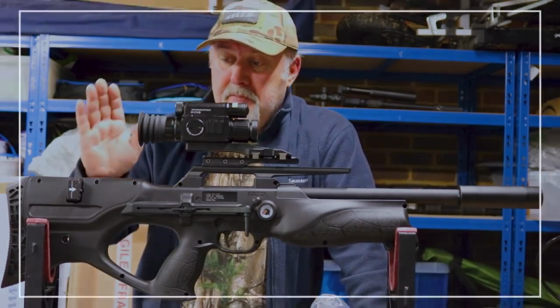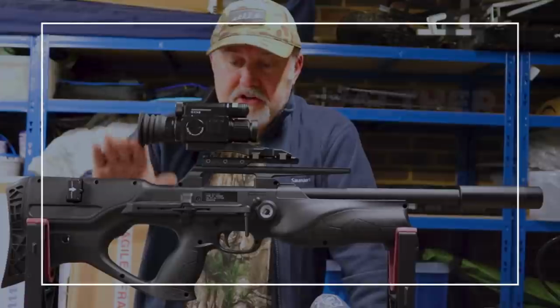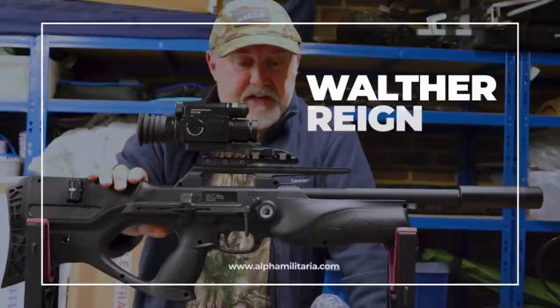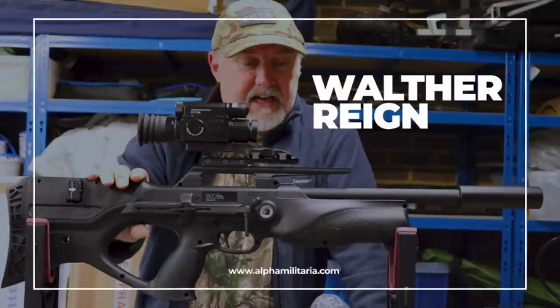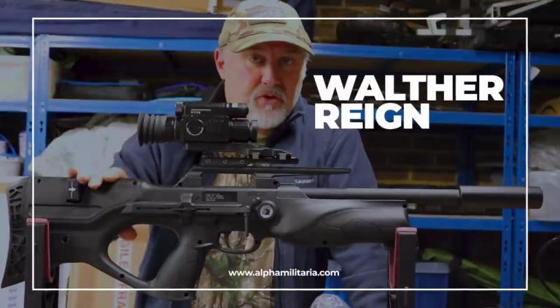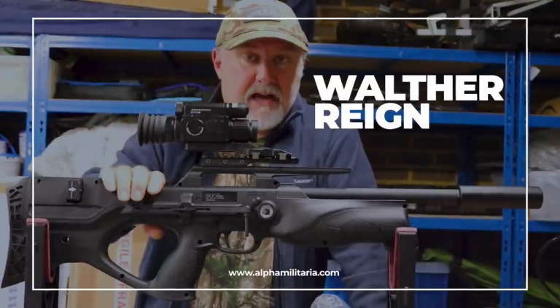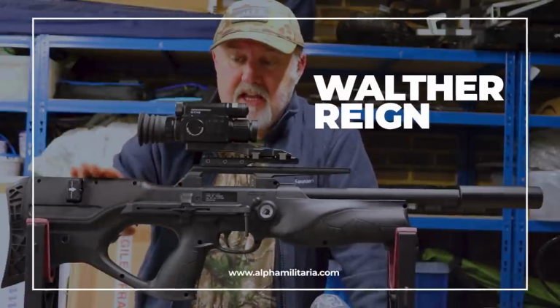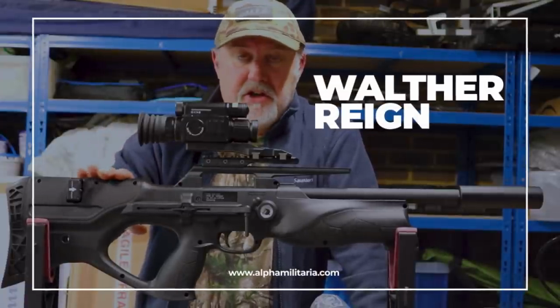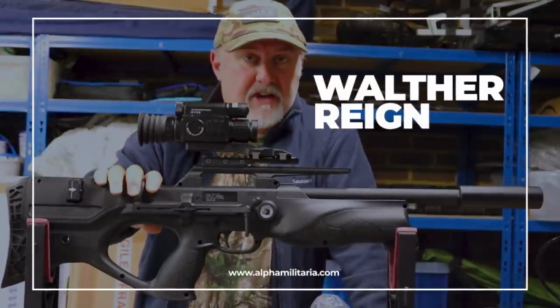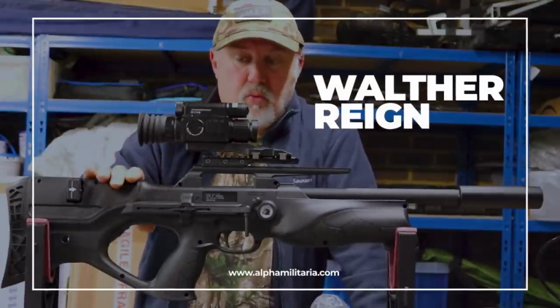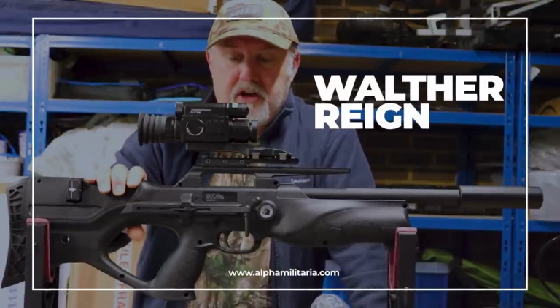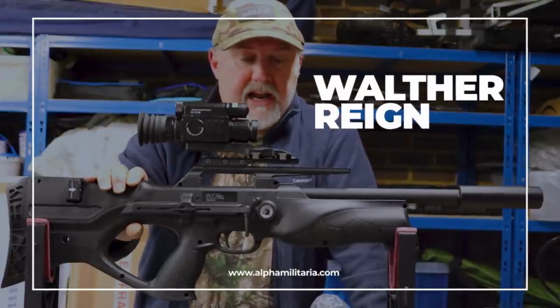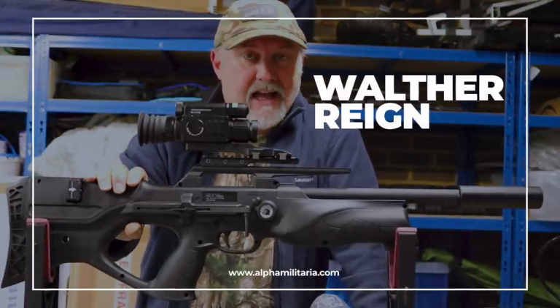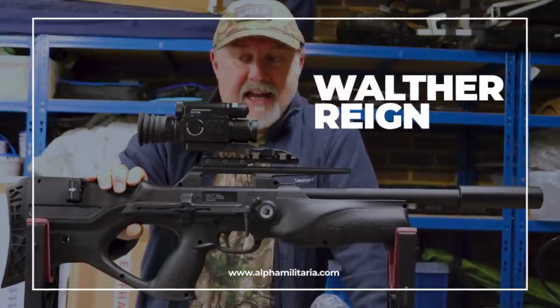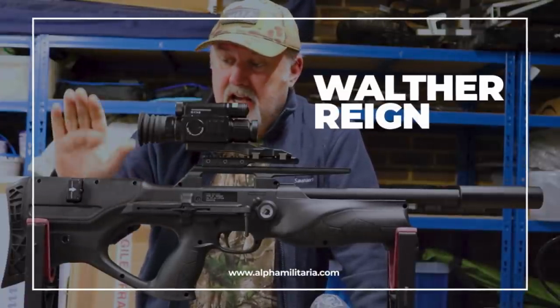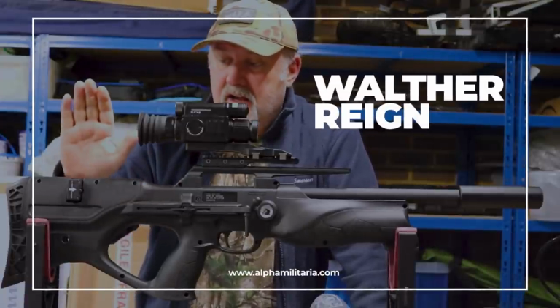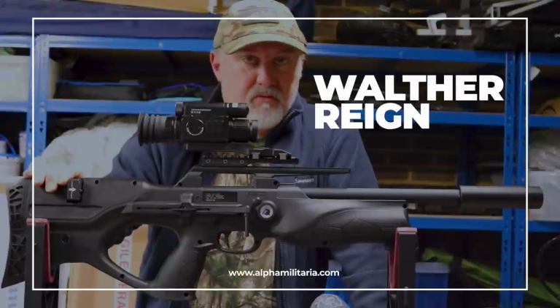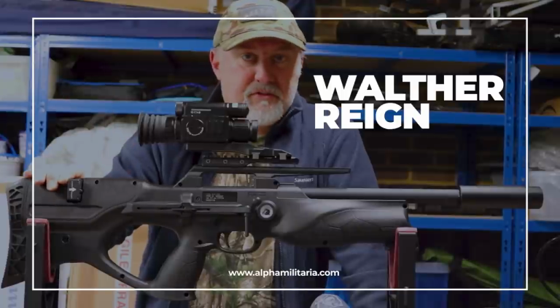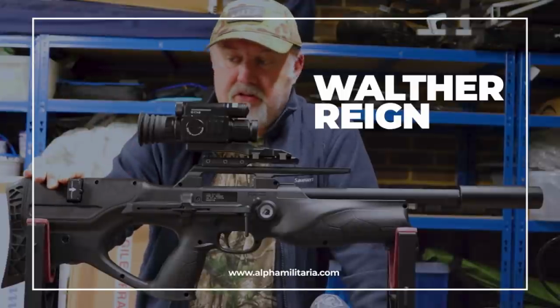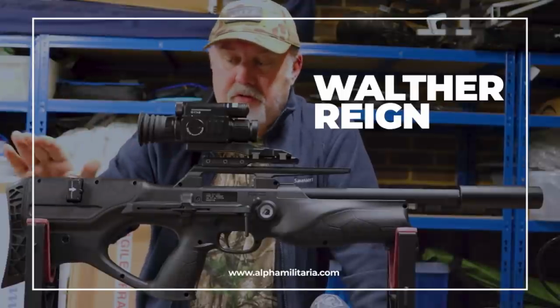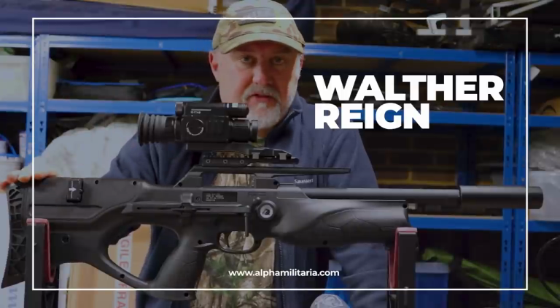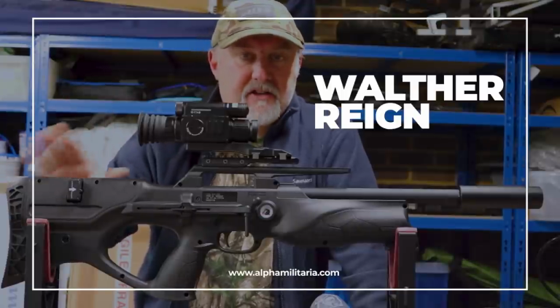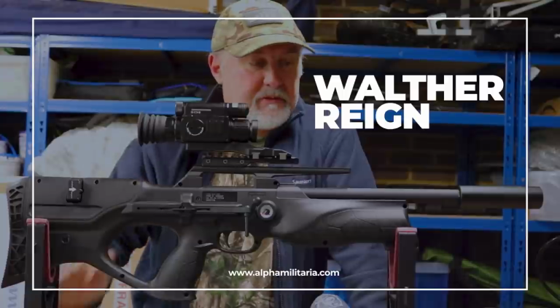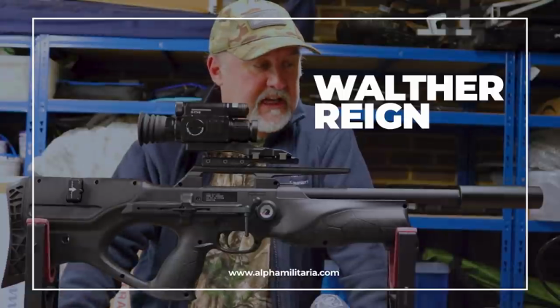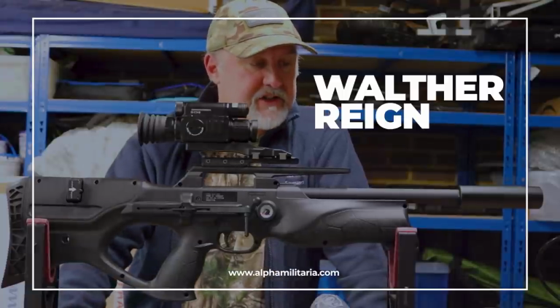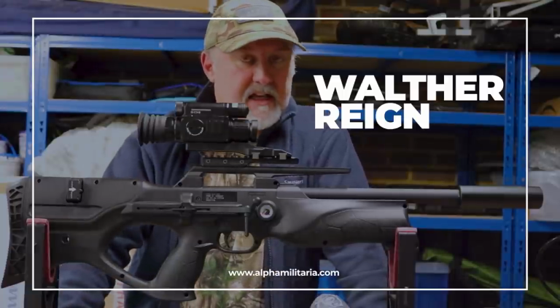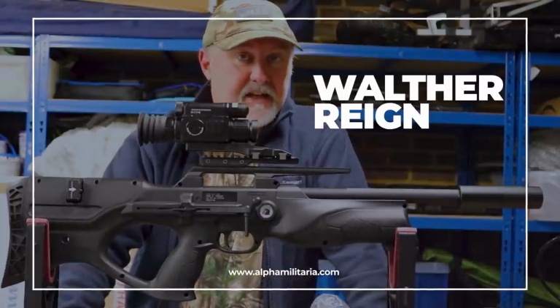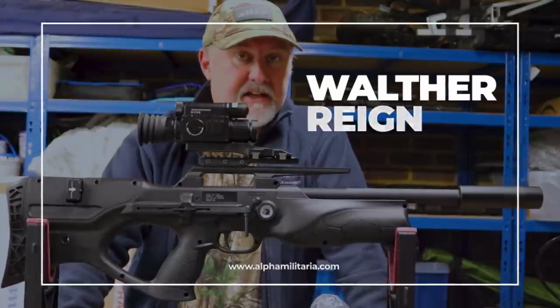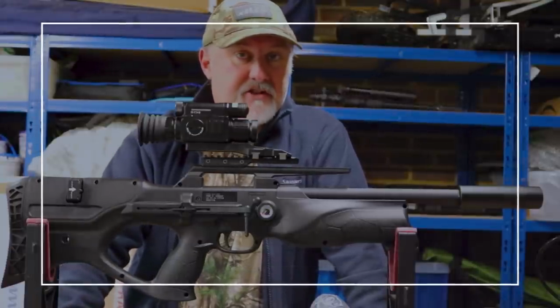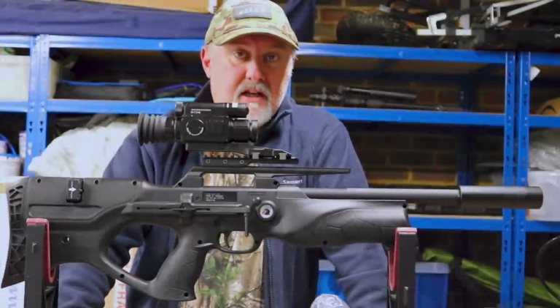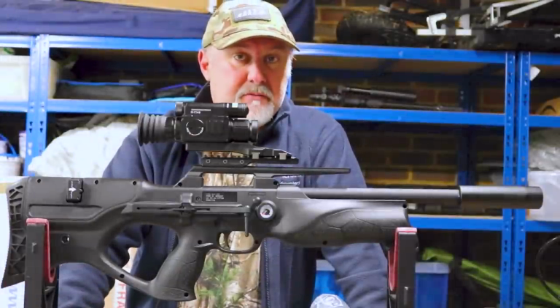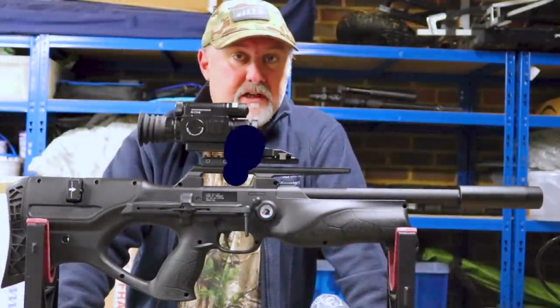The focus of this video today is to talk about the Umarex Walther Reign. We'll run through the rifle from back to front, zoom in on some of the key features, and then I'll take it down the range and put some pellets through it.